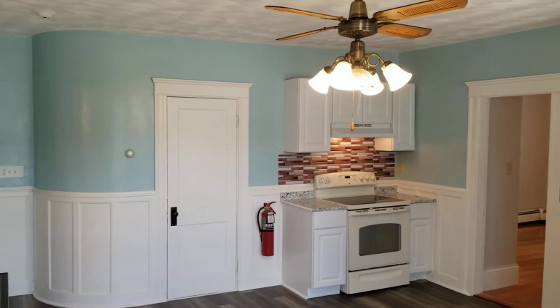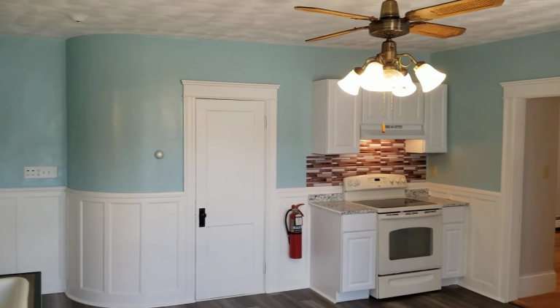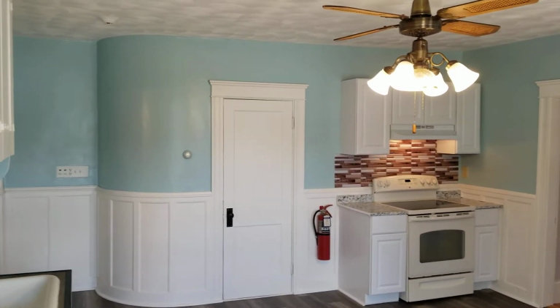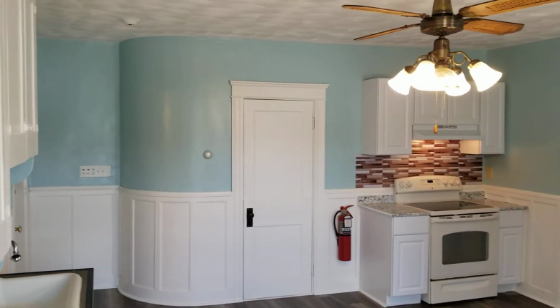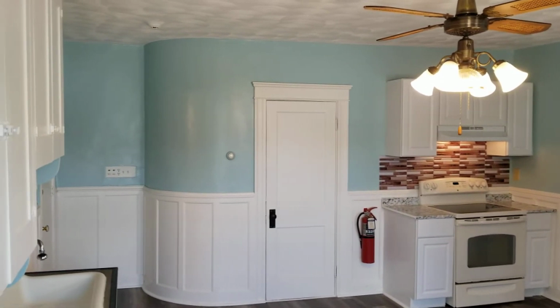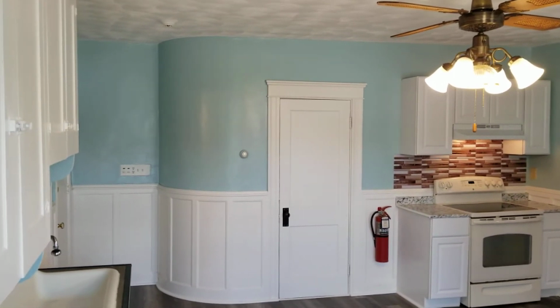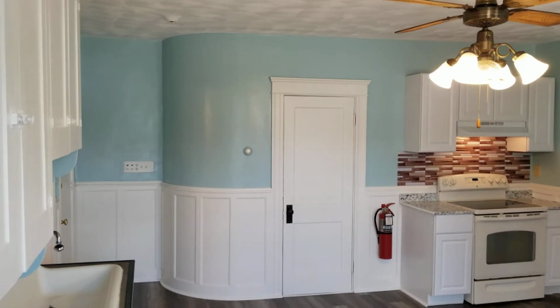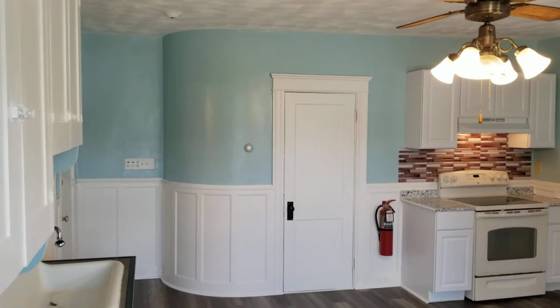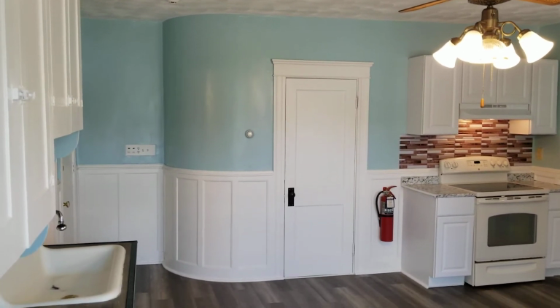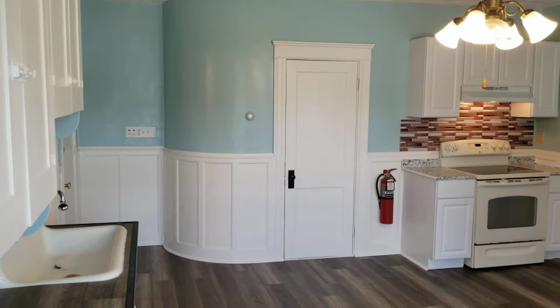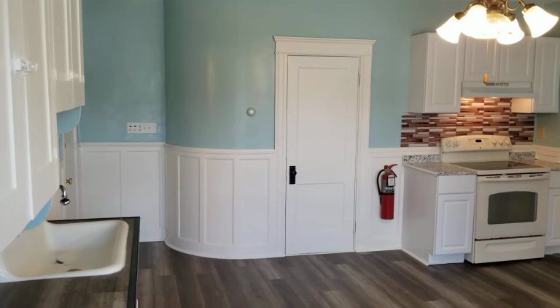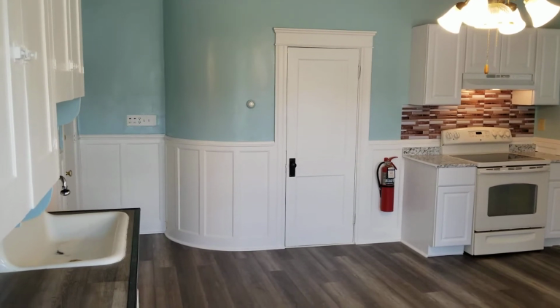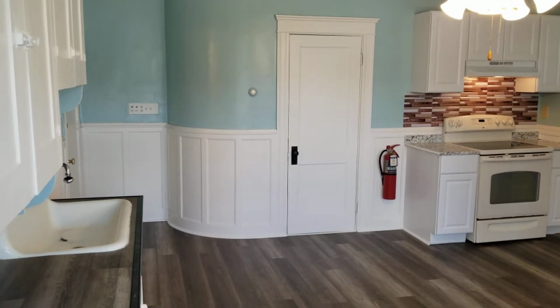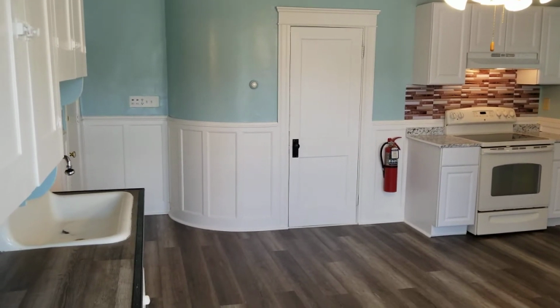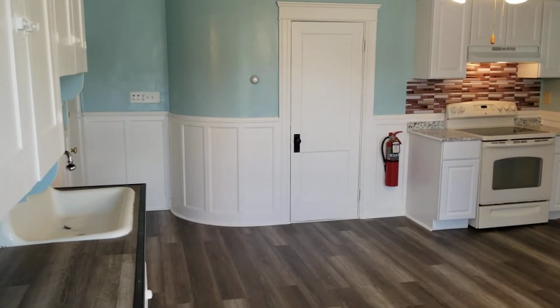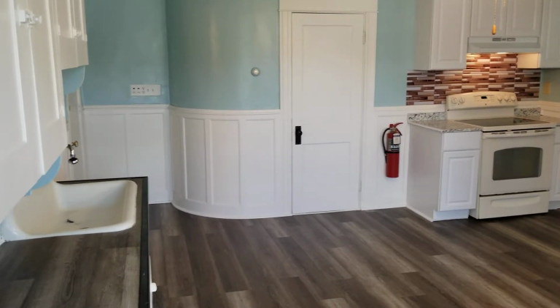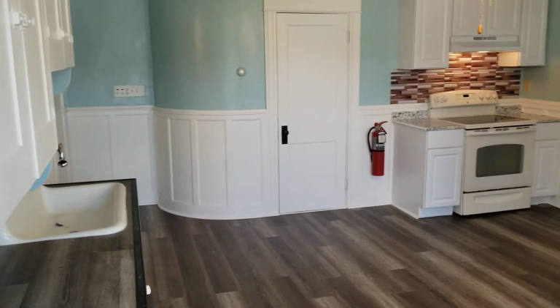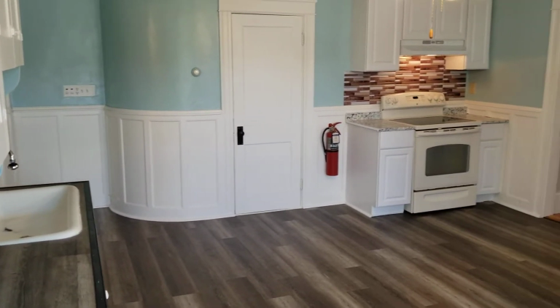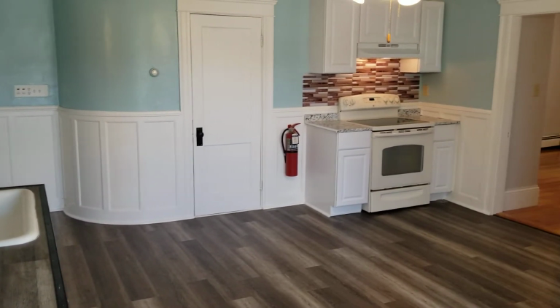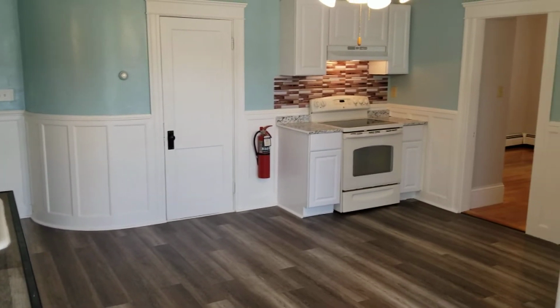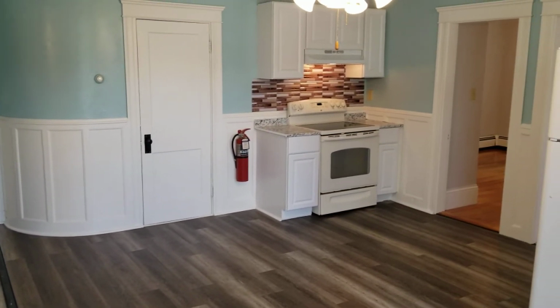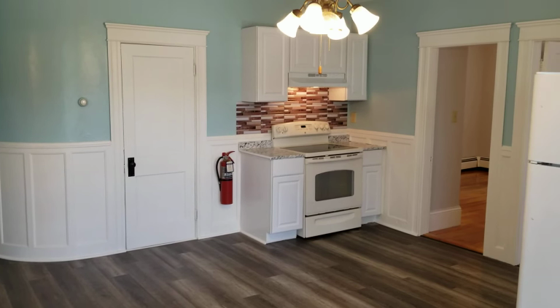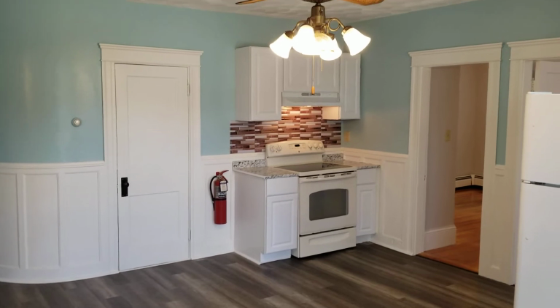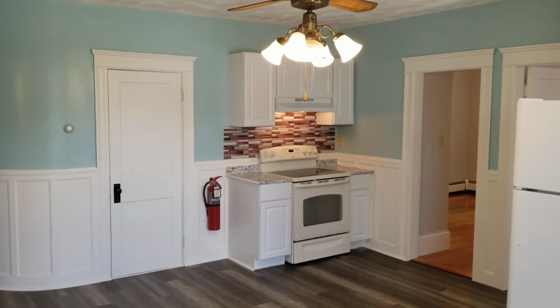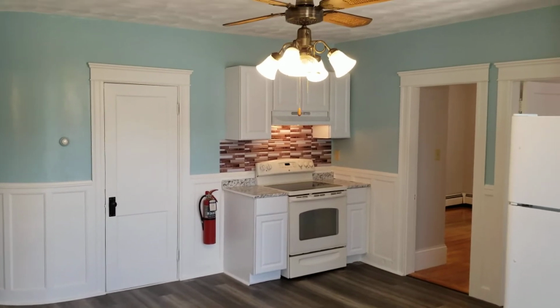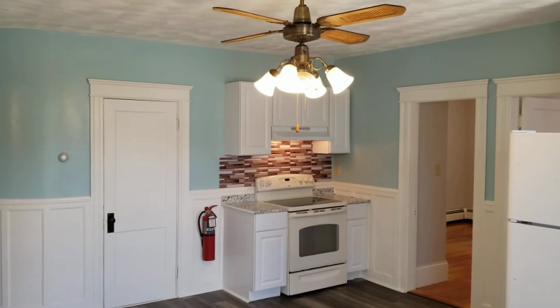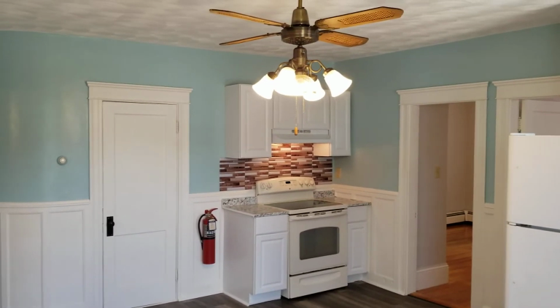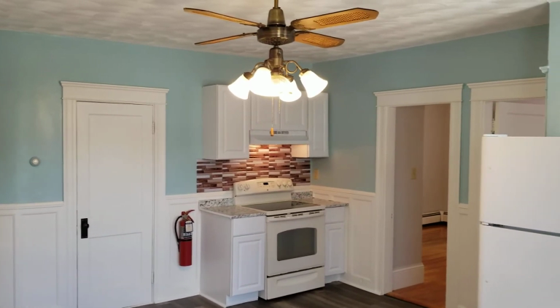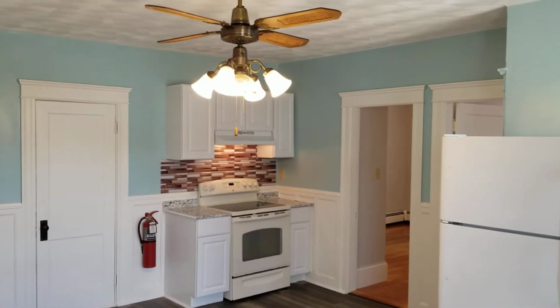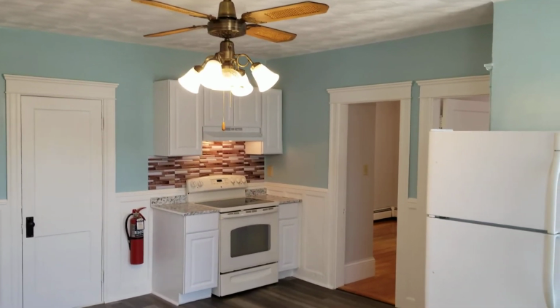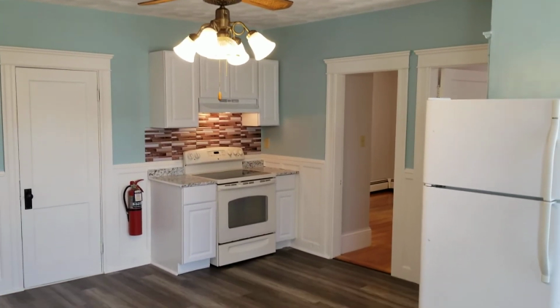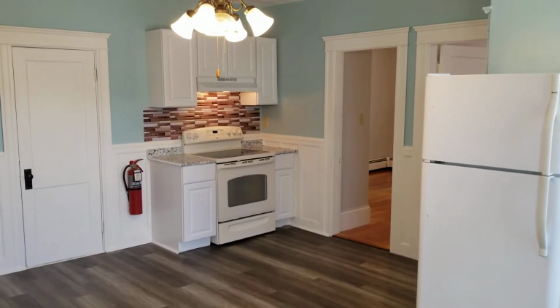Hello everybody, this is Jacob of Nexus and I'm here at 59 Suite Avenue, unit 2R, located in Woodstock, Rhode Island. This is a second floor, recently updated and renovated two-bedroom, one-bathroom unit, and we're going to begin our walkthrough right in the centralized kitchen area.